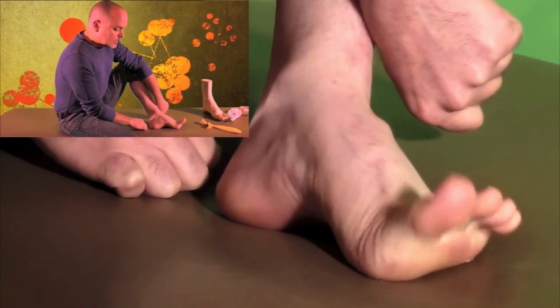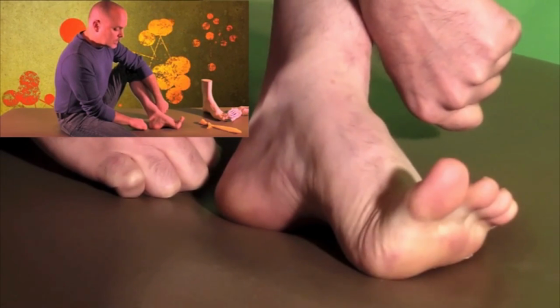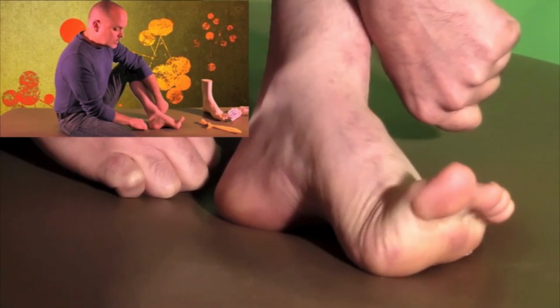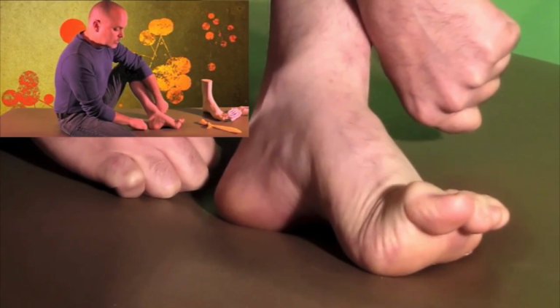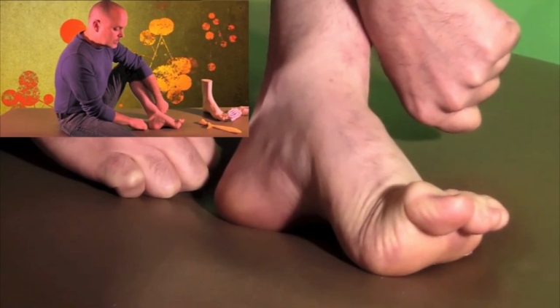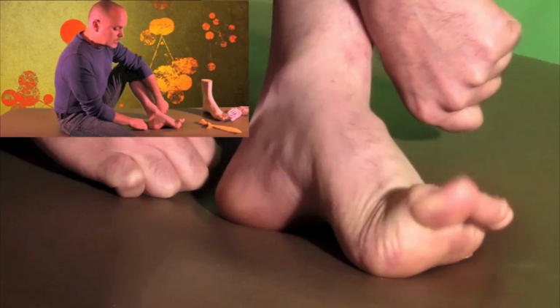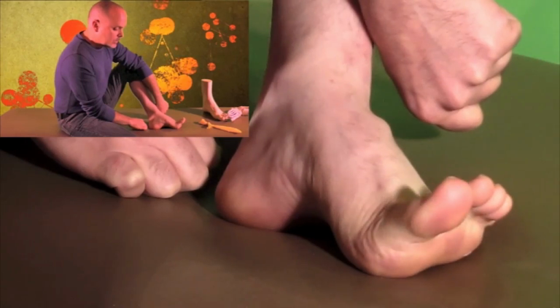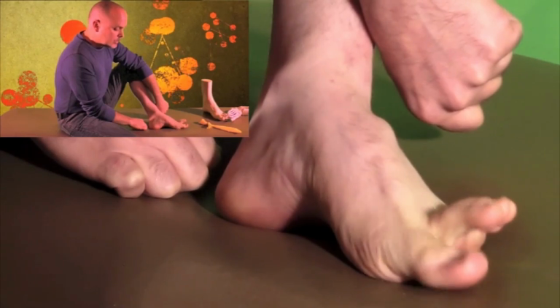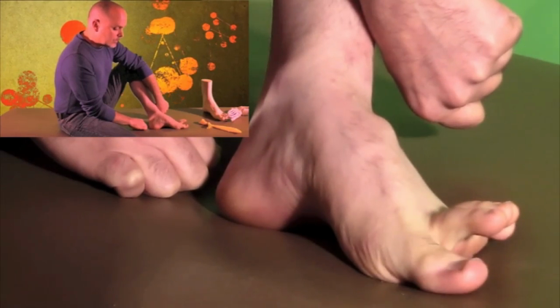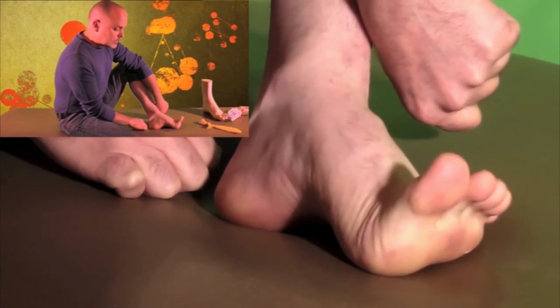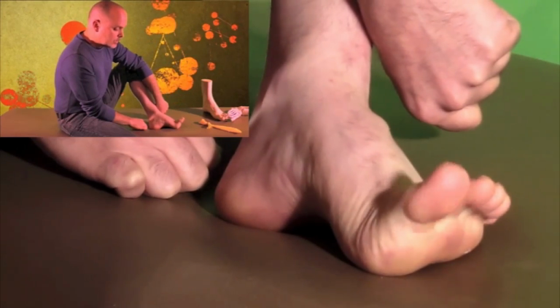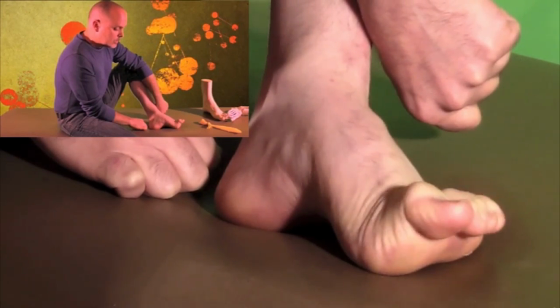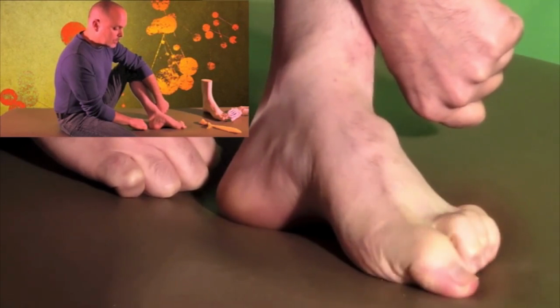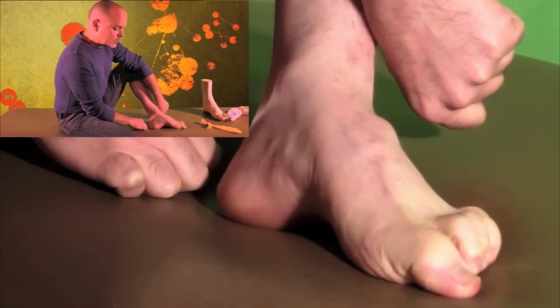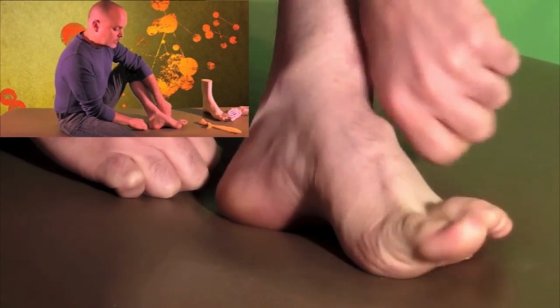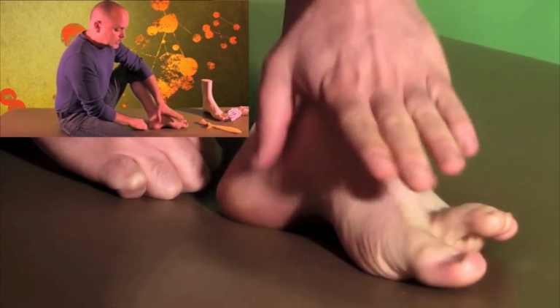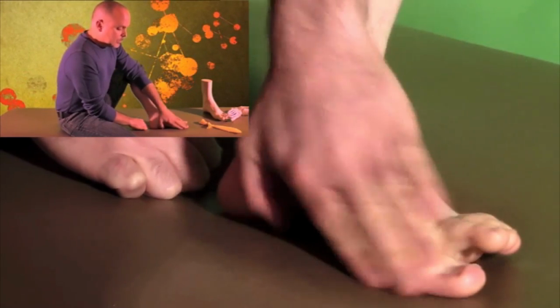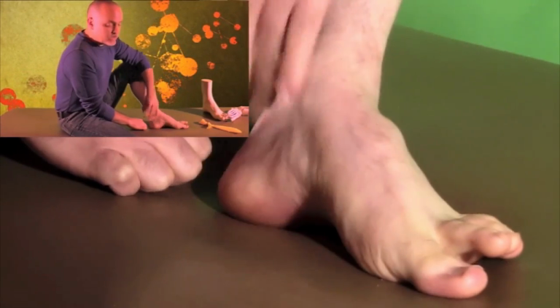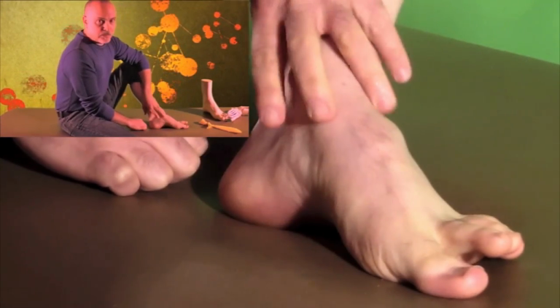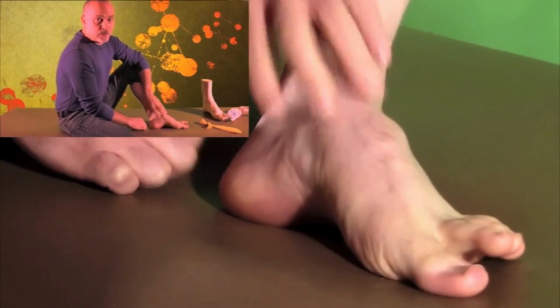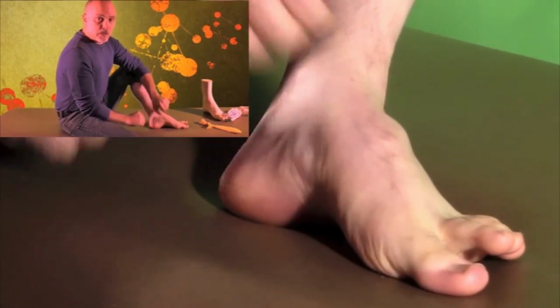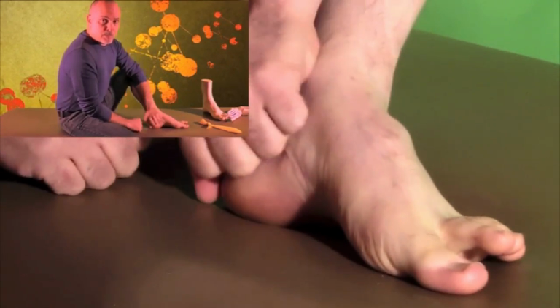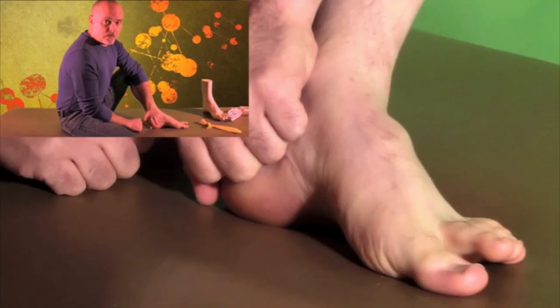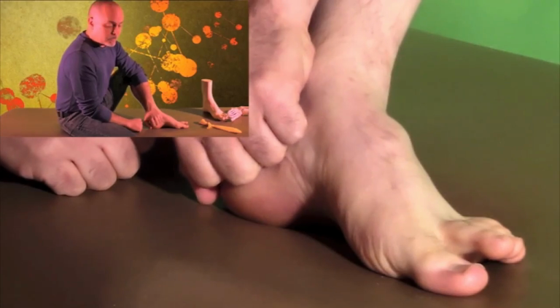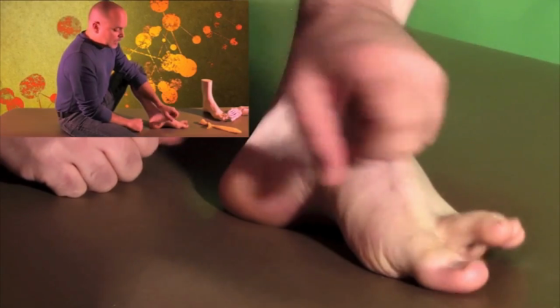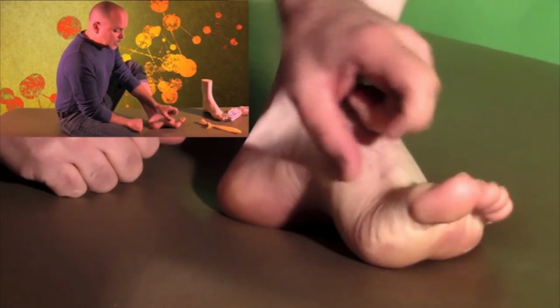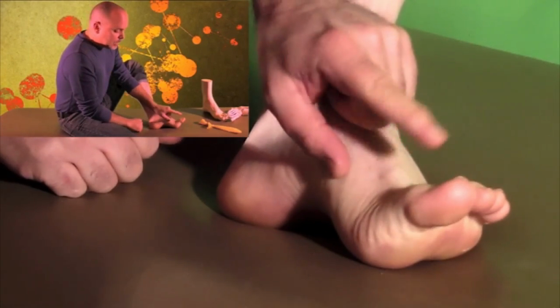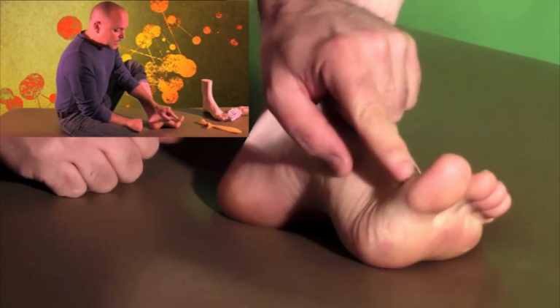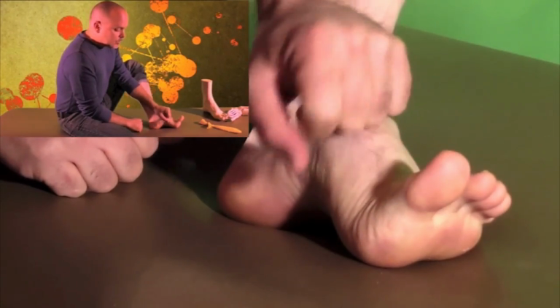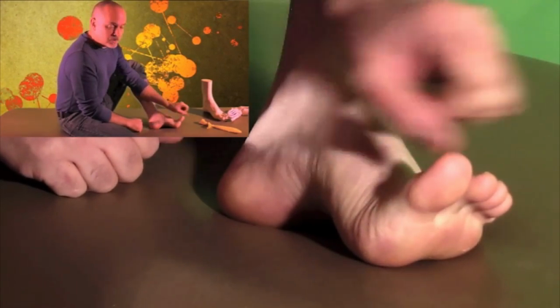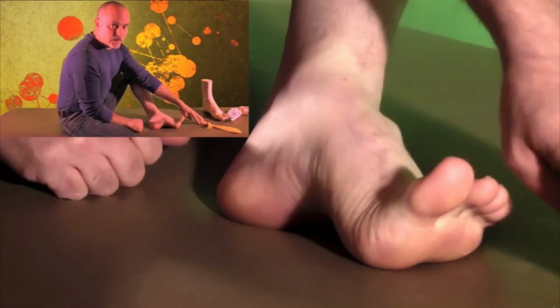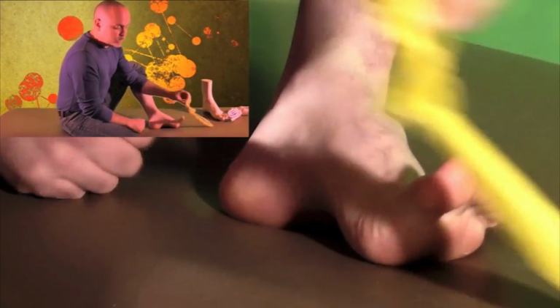Long extensor, short extensor, short flexor, long flexor — you need to be able to isolate these, but a lot of people can't do that. A lot of people cannot find that short extensor.